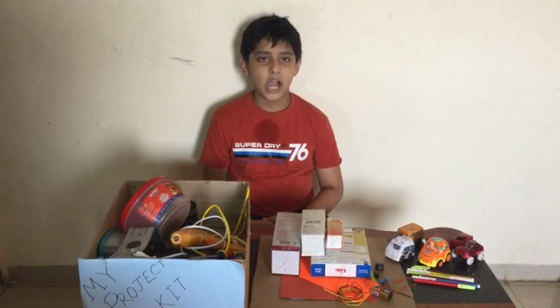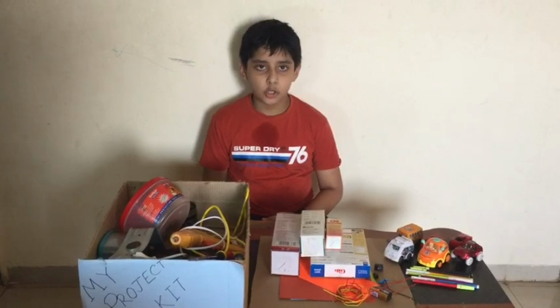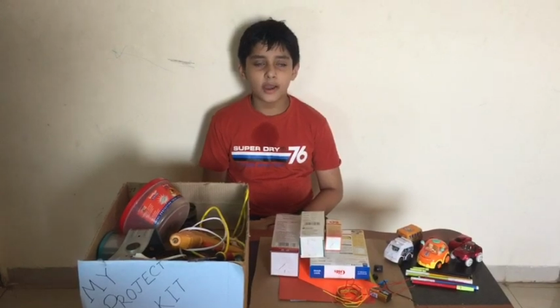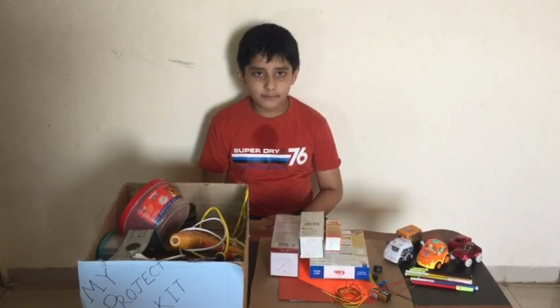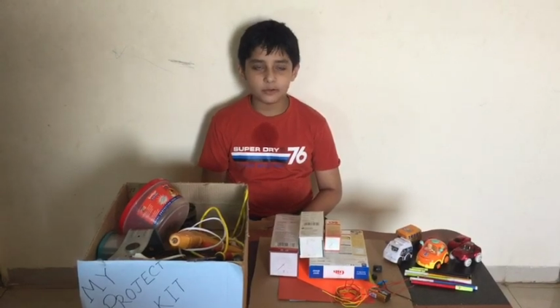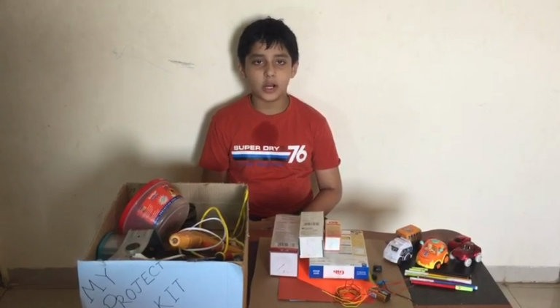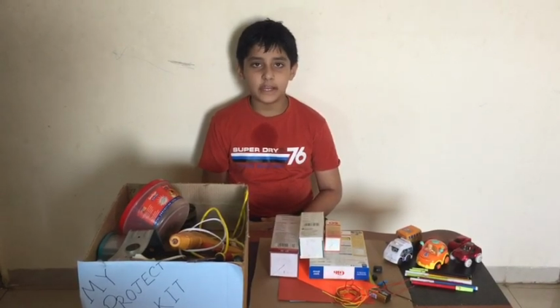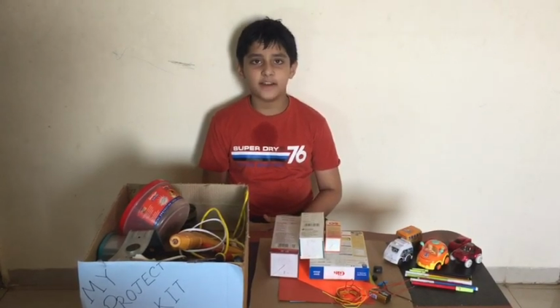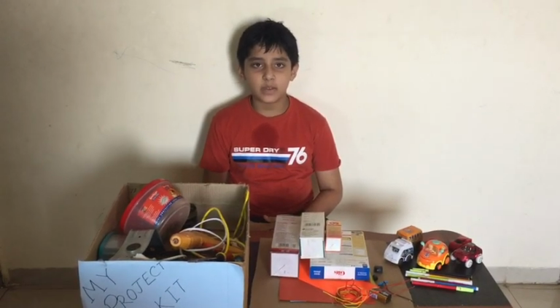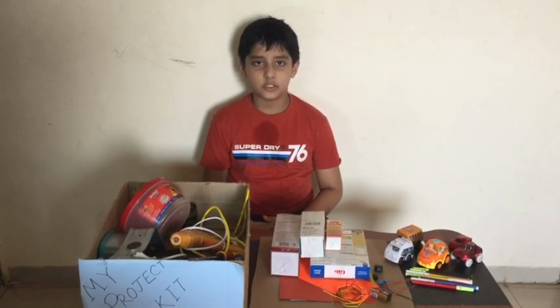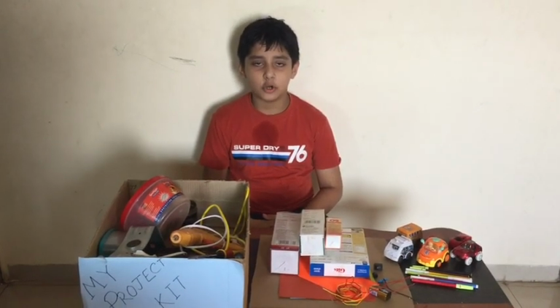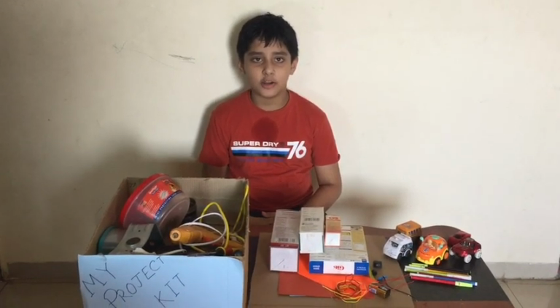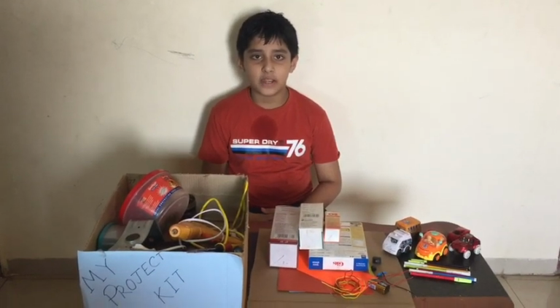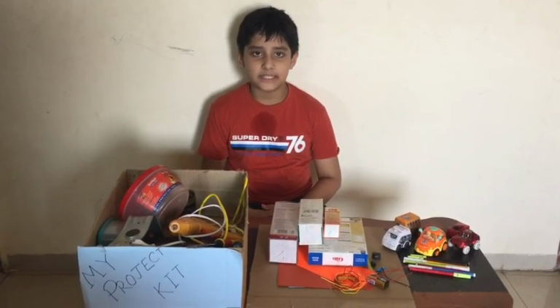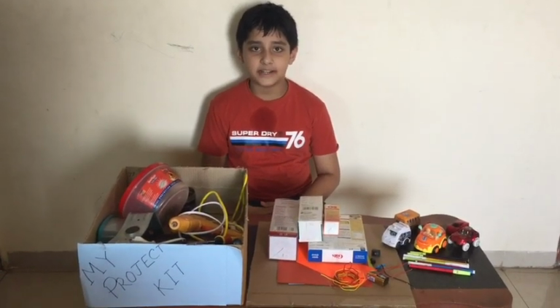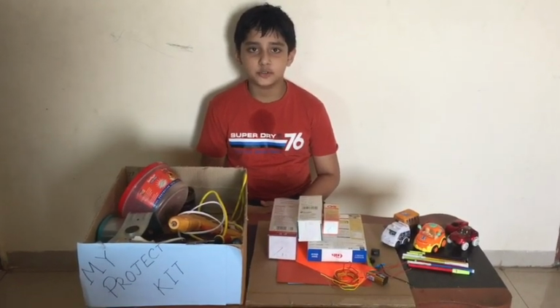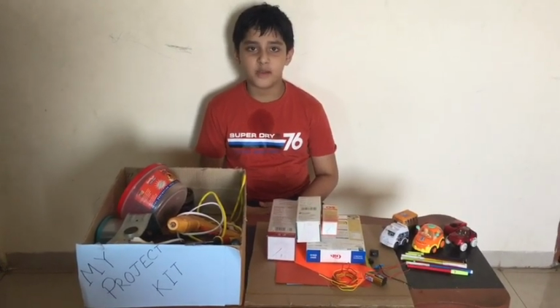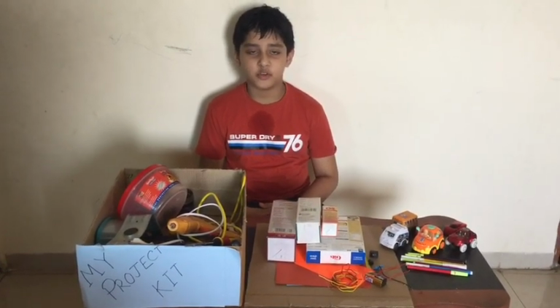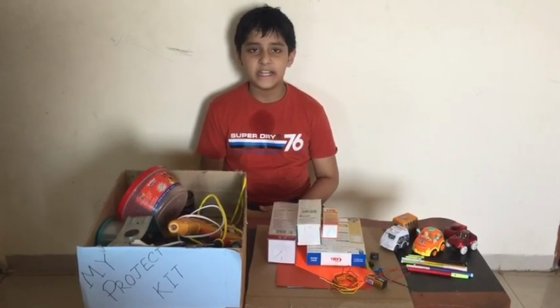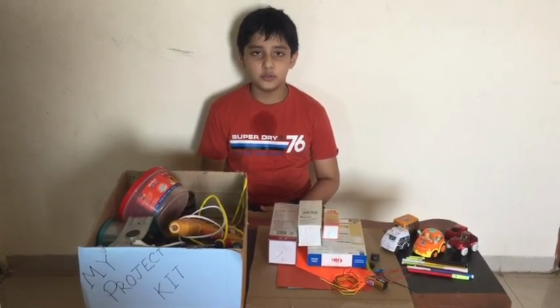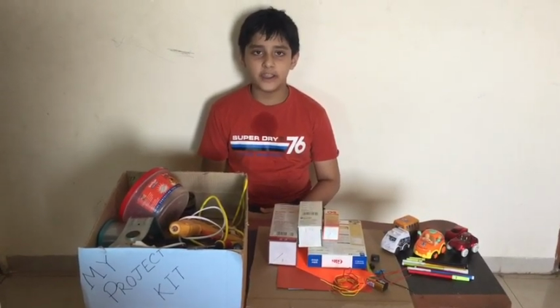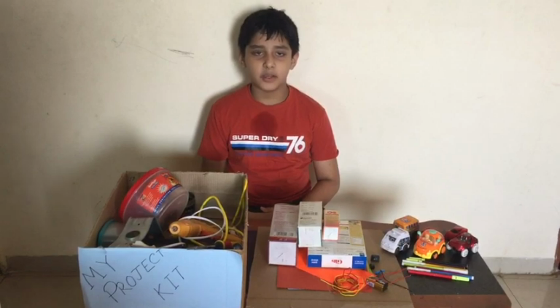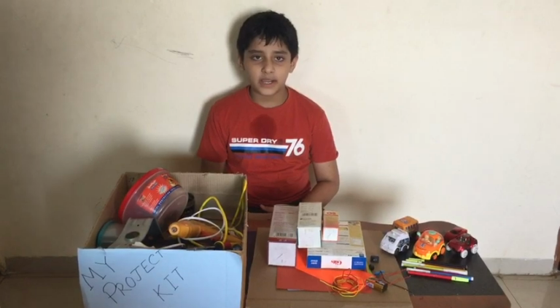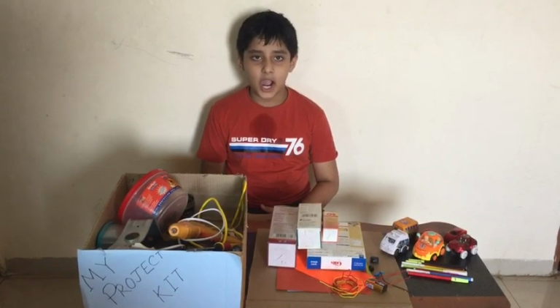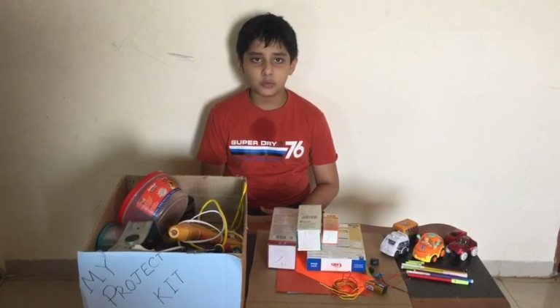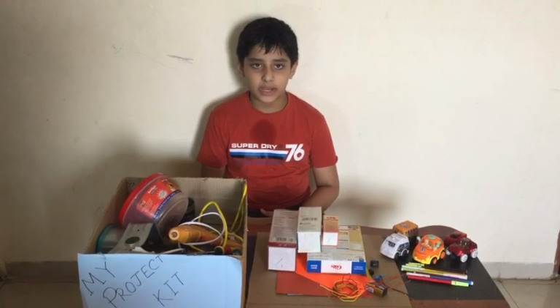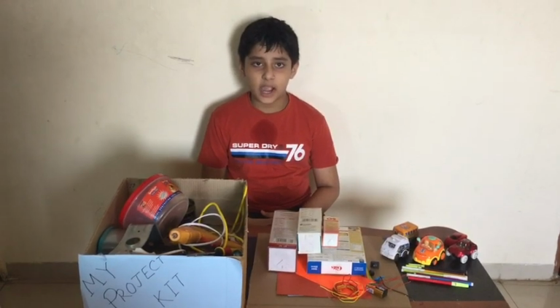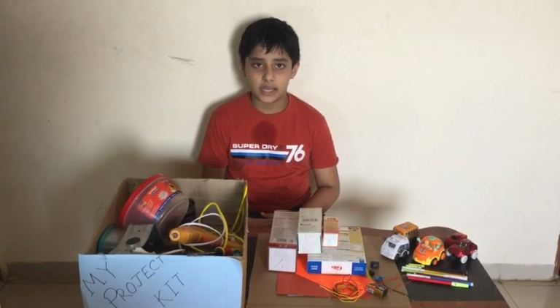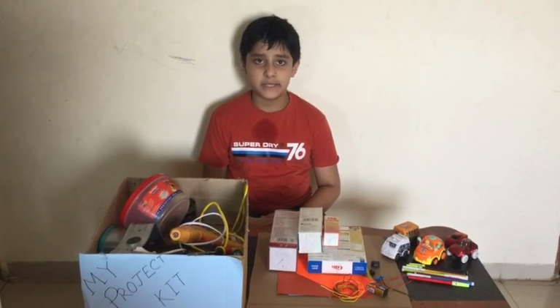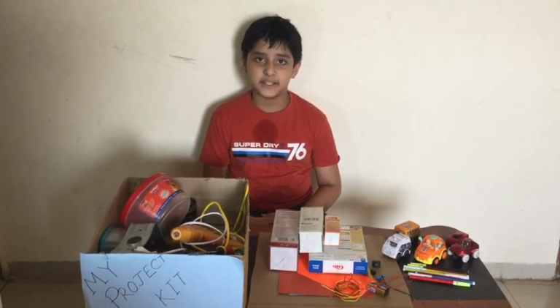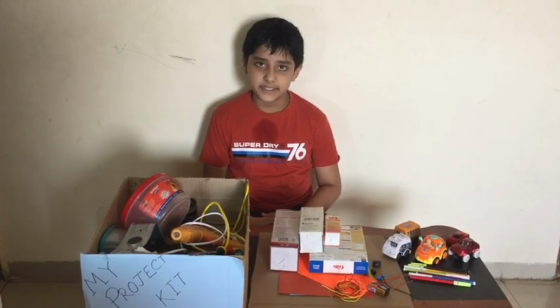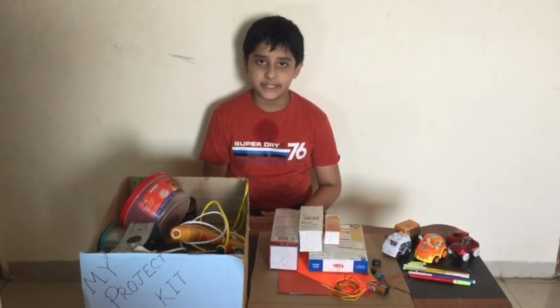Hello everyone, welcome back to your own family channel. Today we will make an Earthquake Alarm in a city.